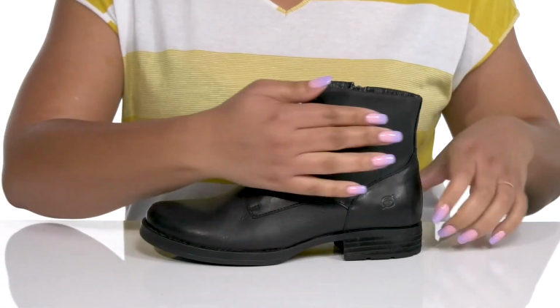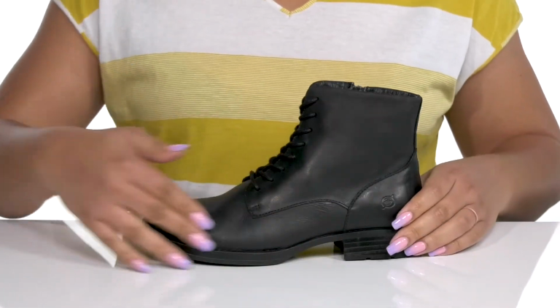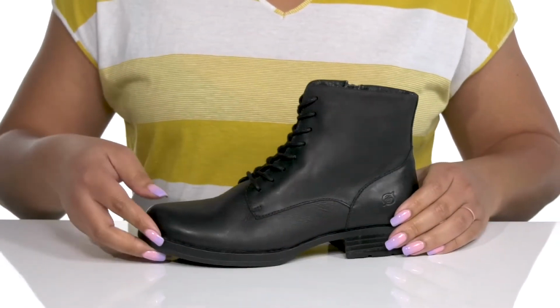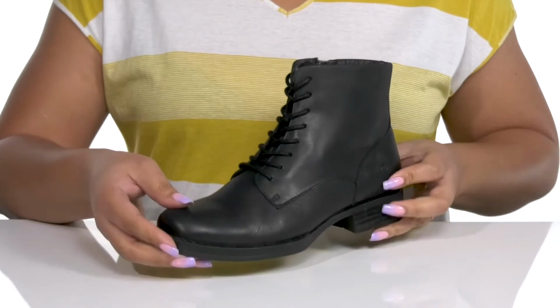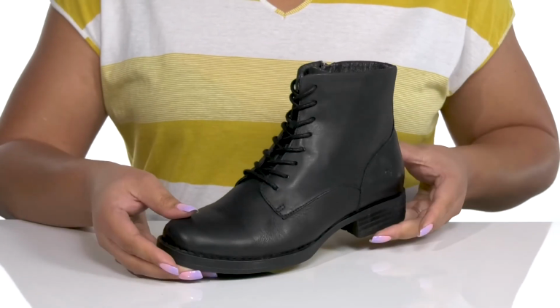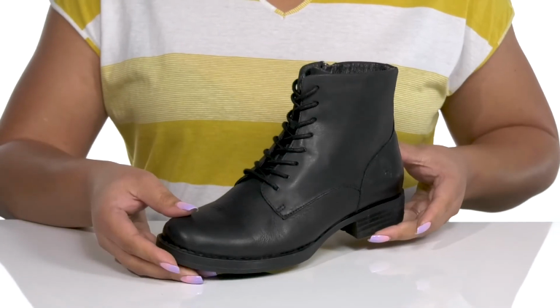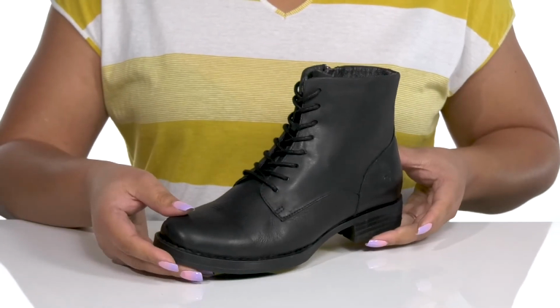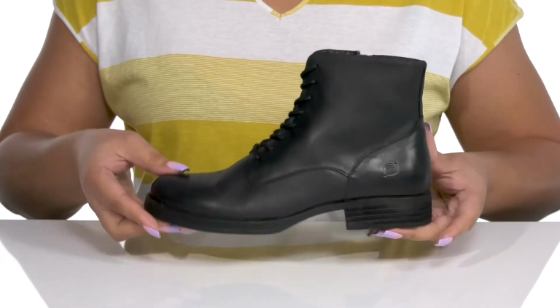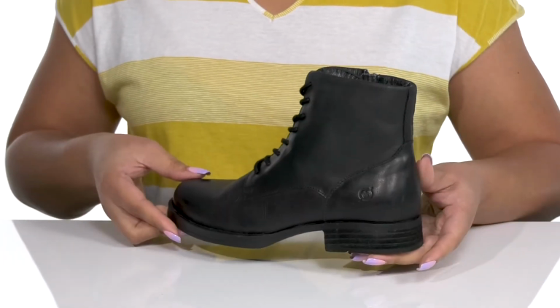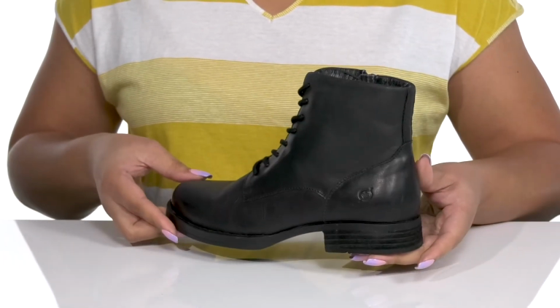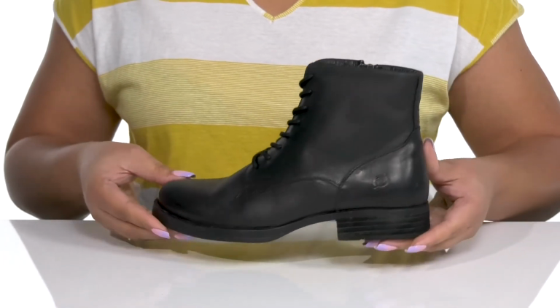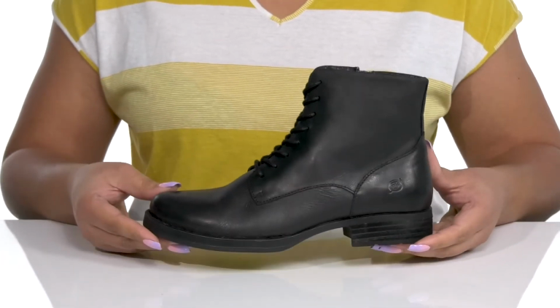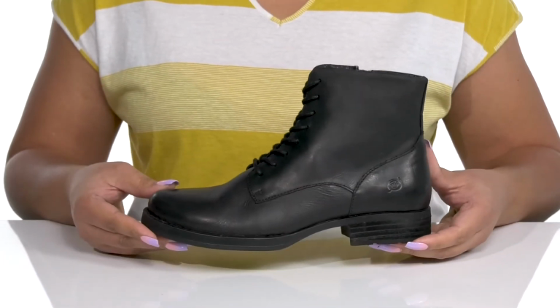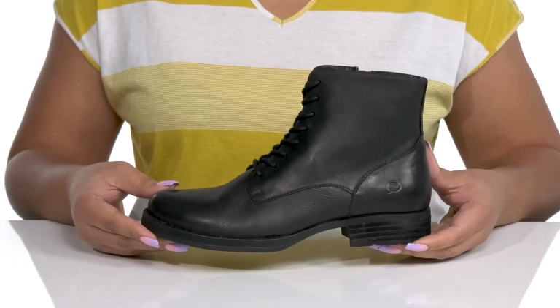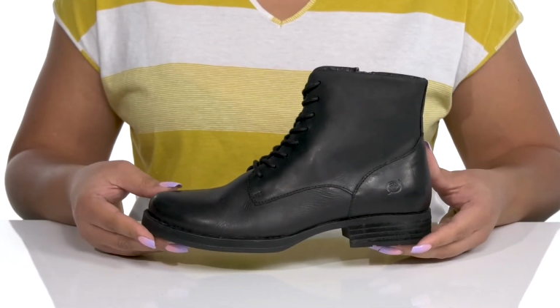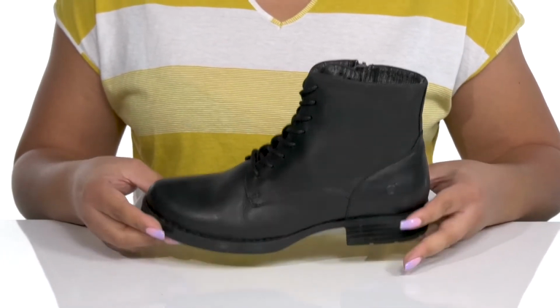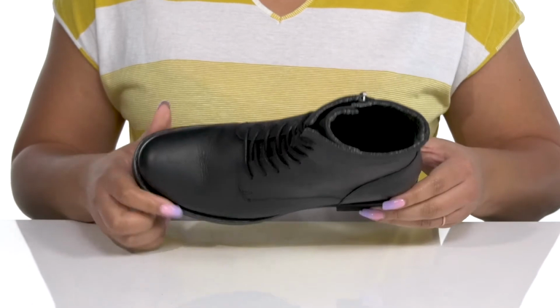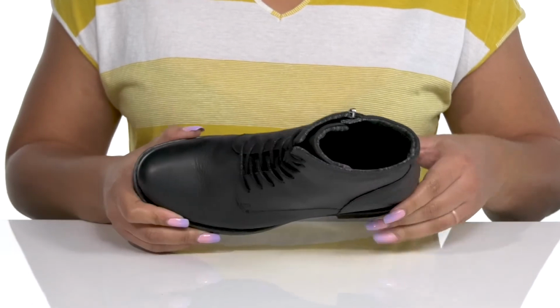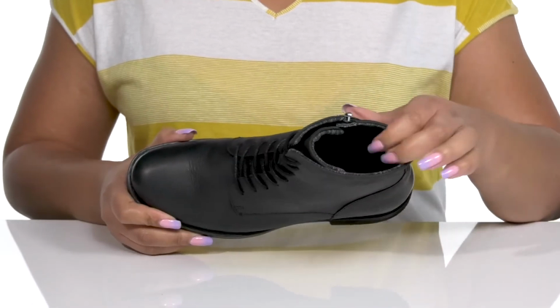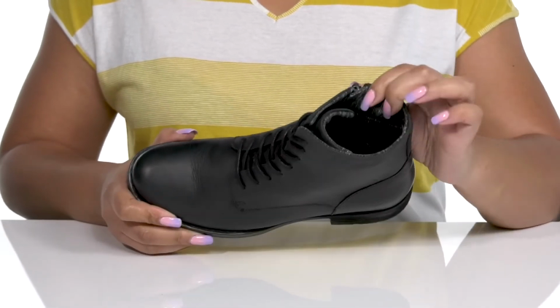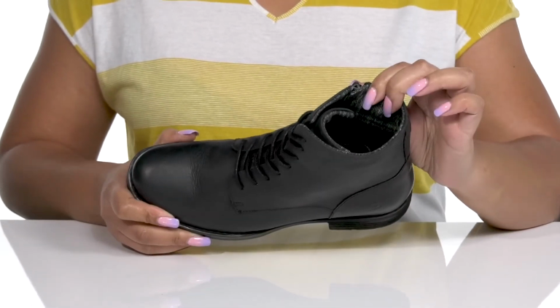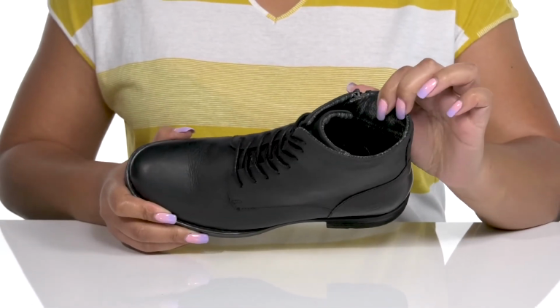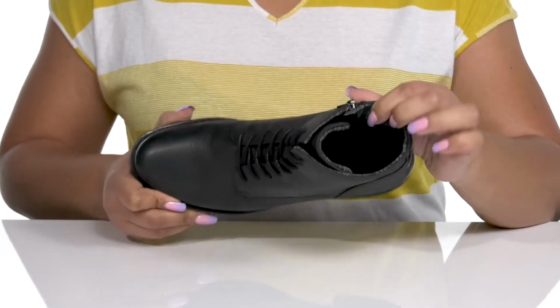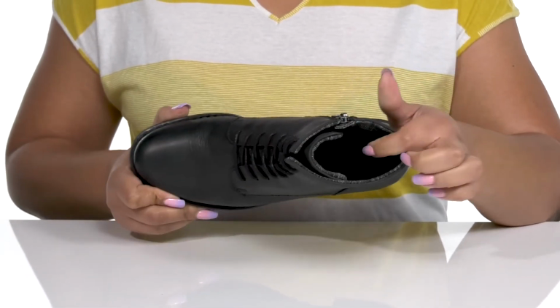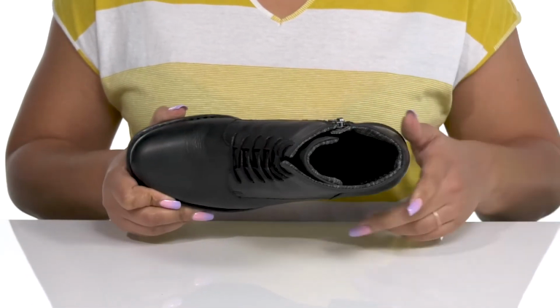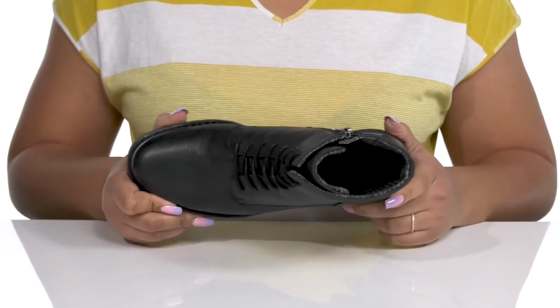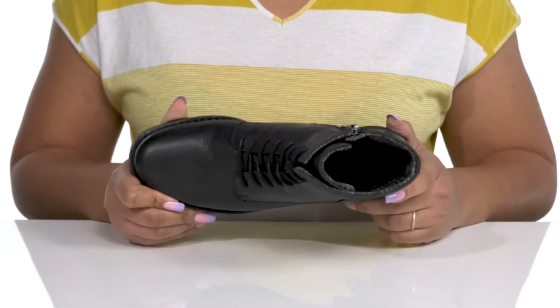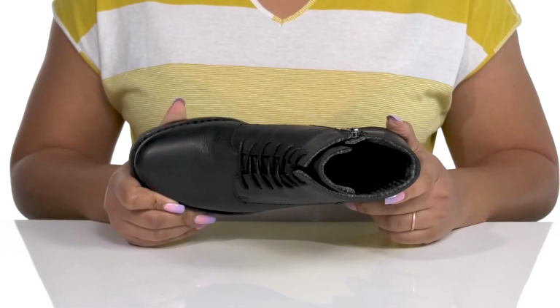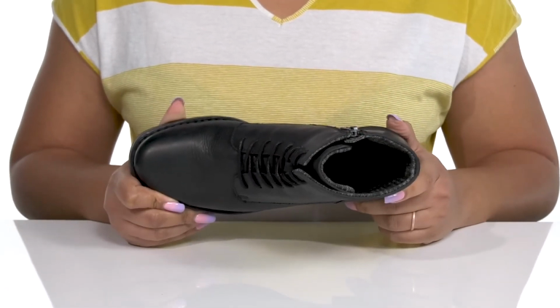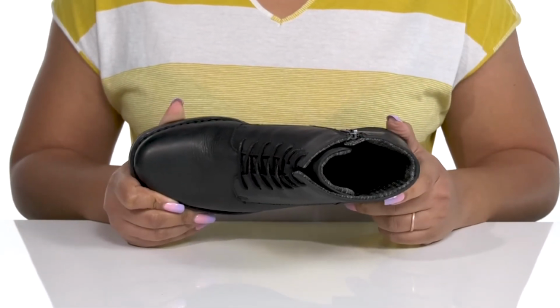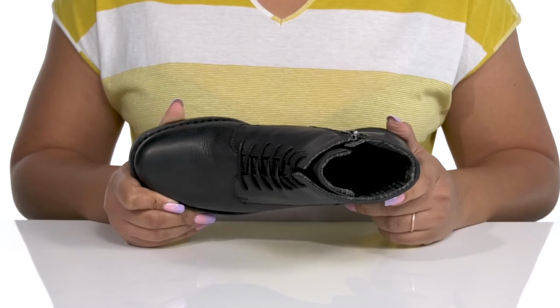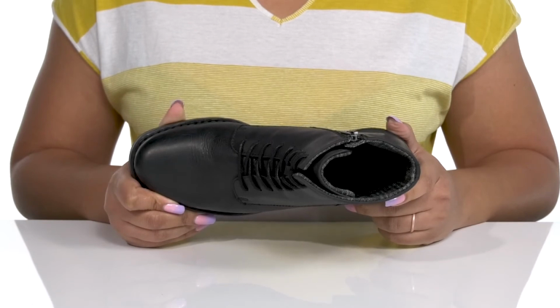These have a simple and sophisticated style, making them a great go-to pair for any time in the season. Inside, there is a soft man-made lining with a cushioned footbed that is contoured to keep you comfortable all day.